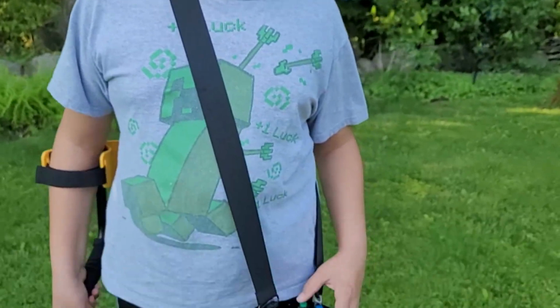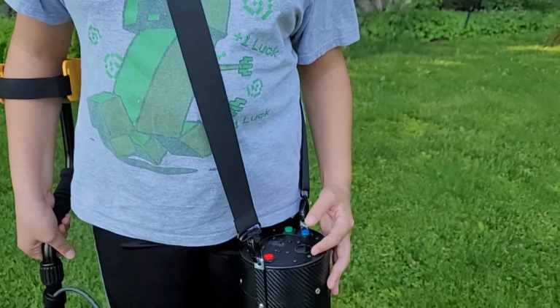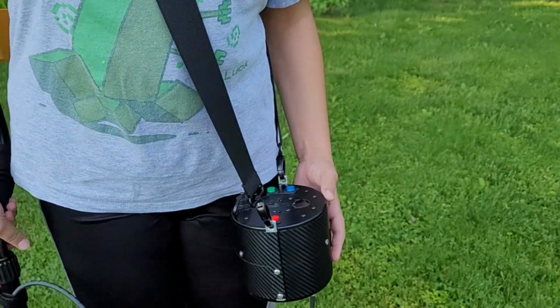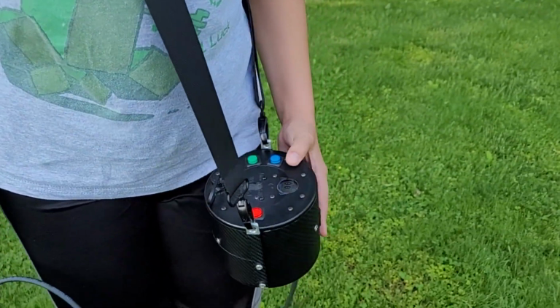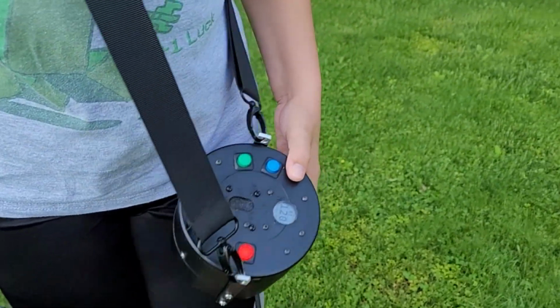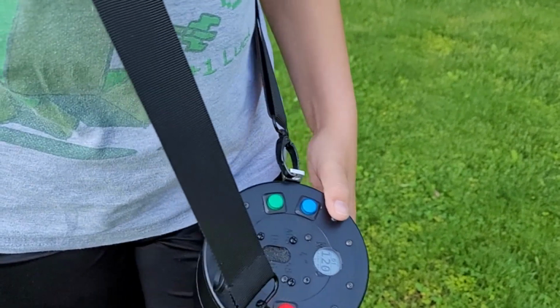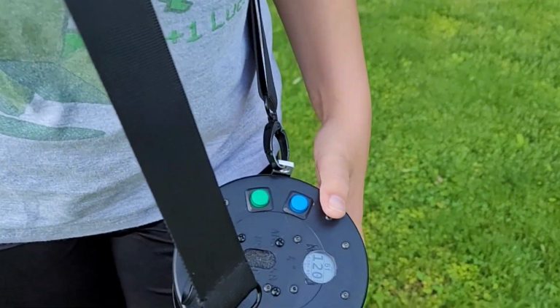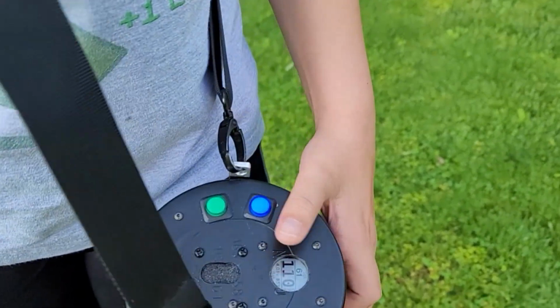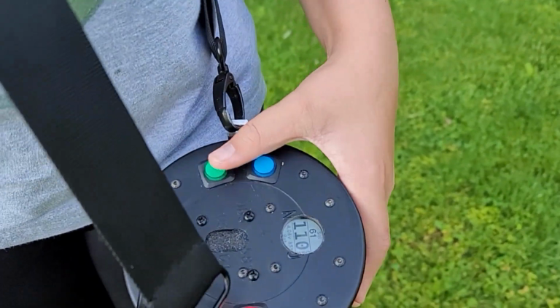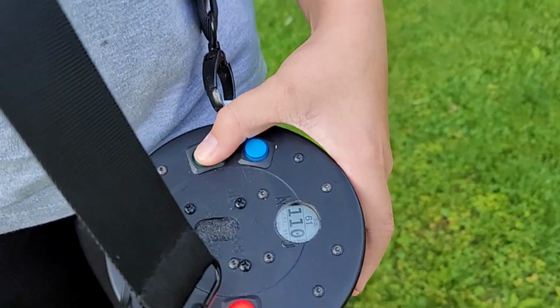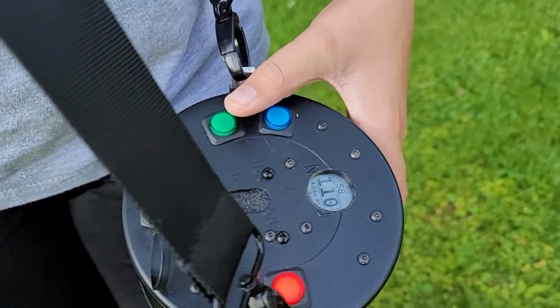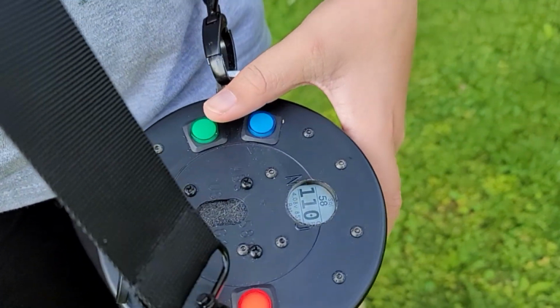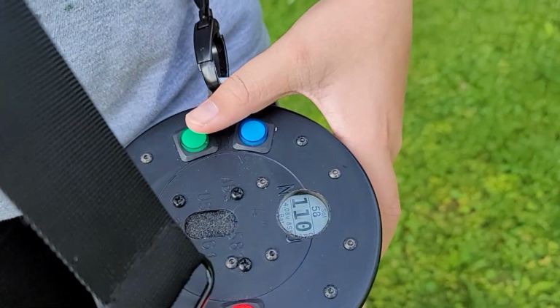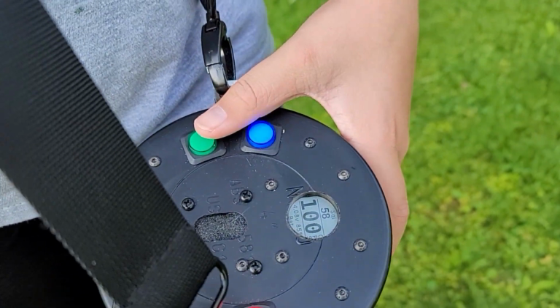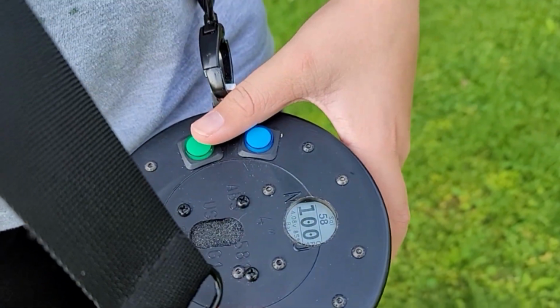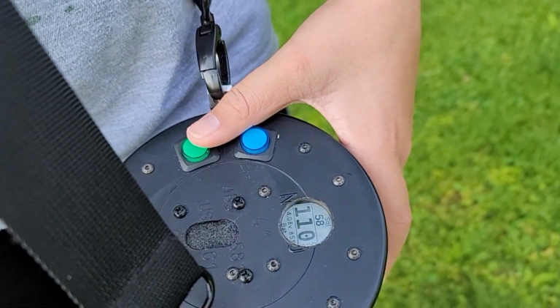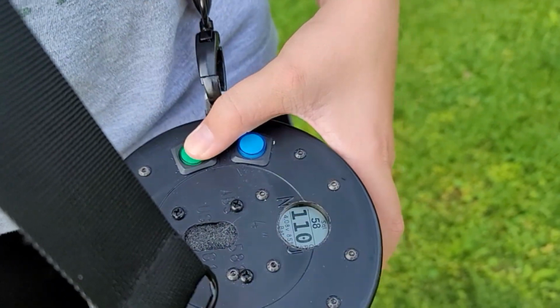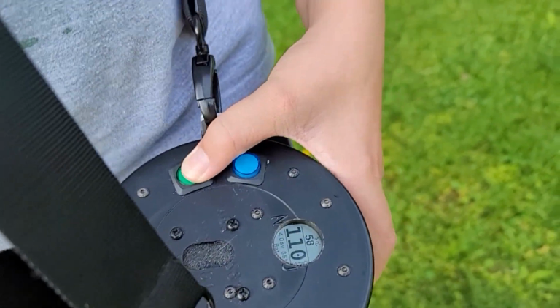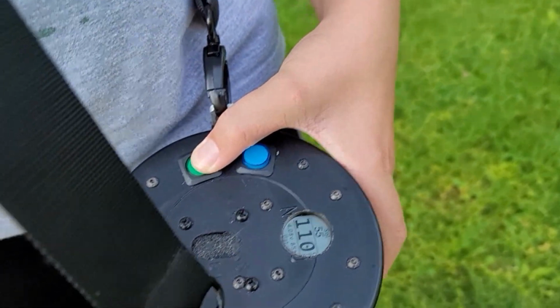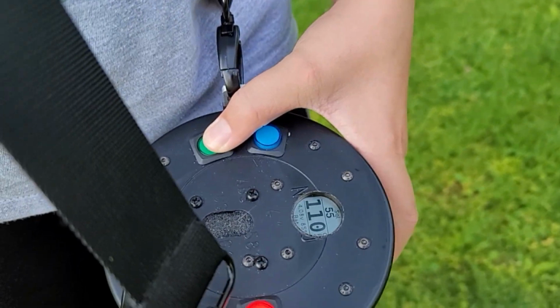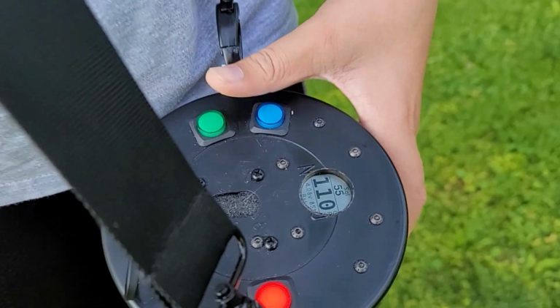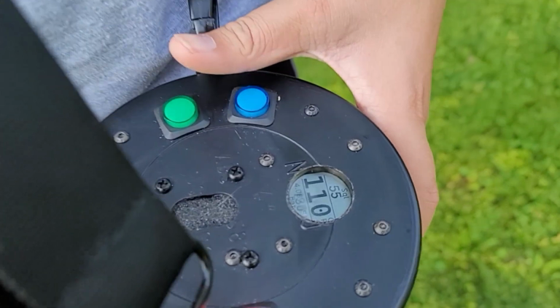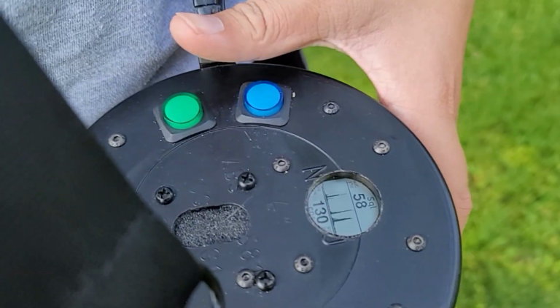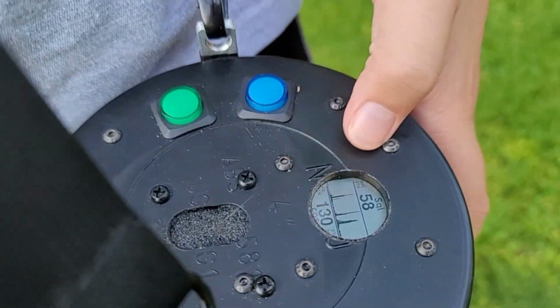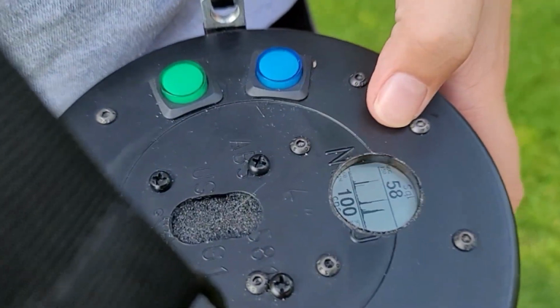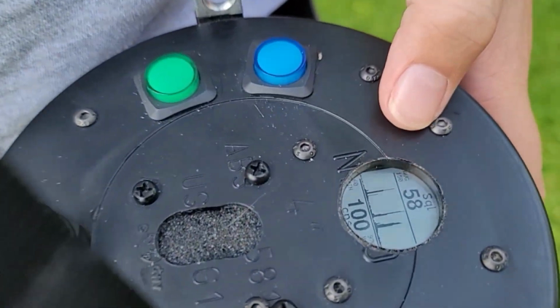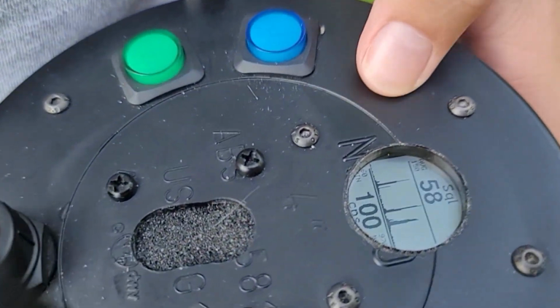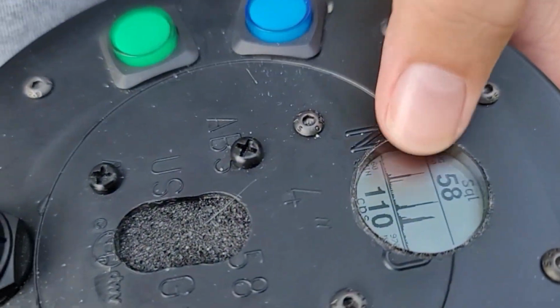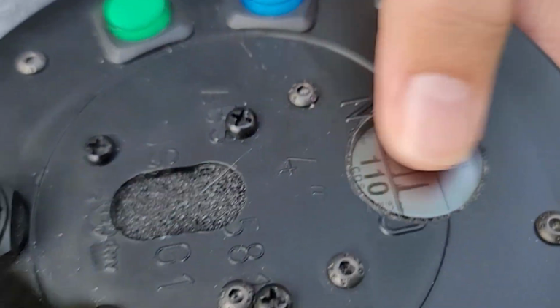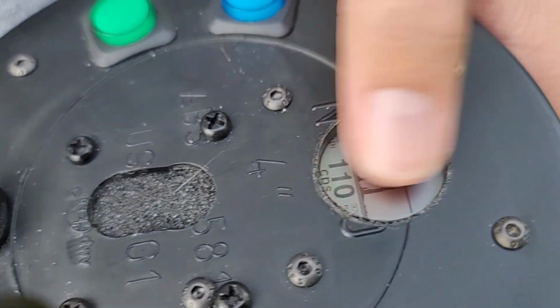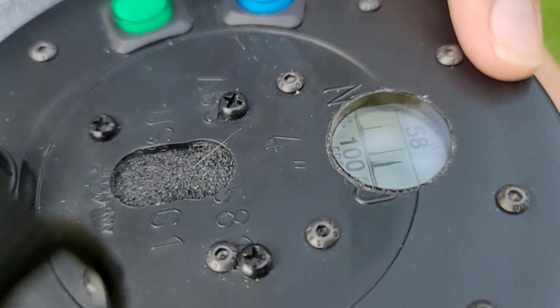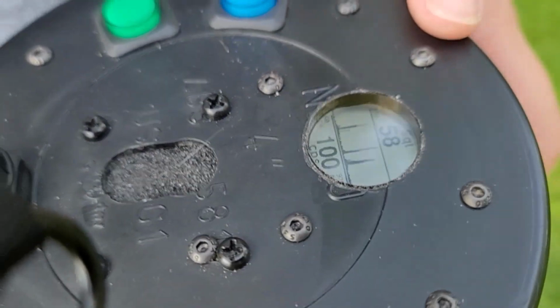Here is an example of the display changing feature. The green button has been pressed and as you can see, it now shows this.